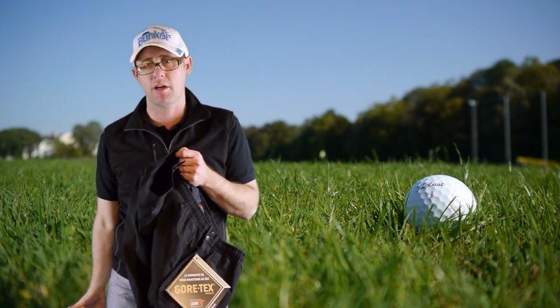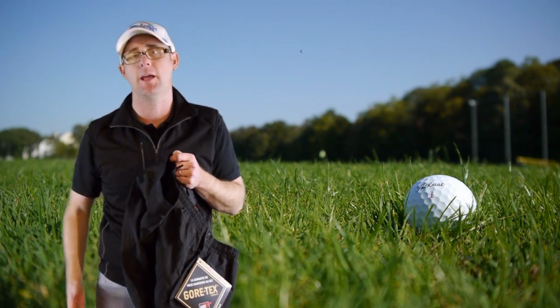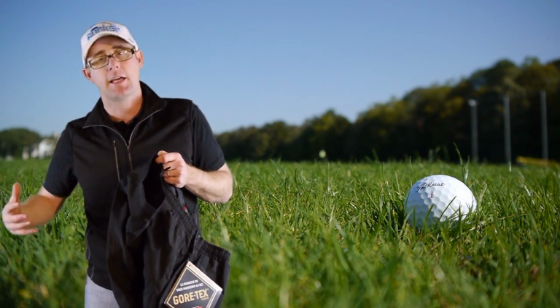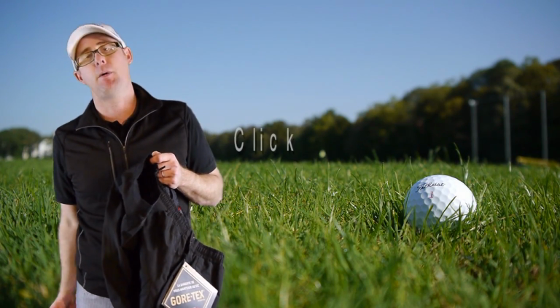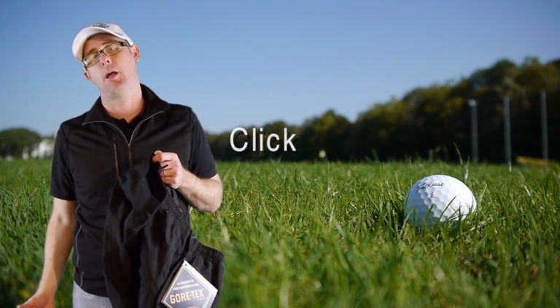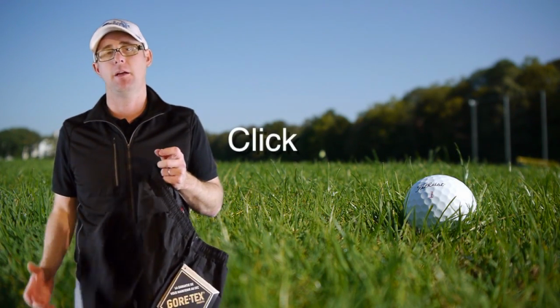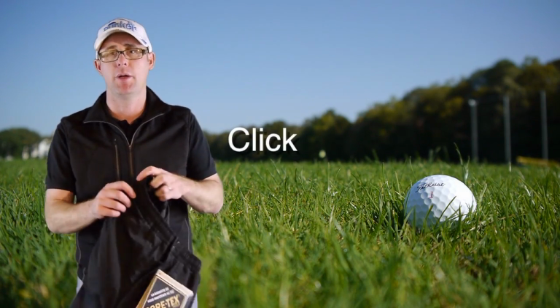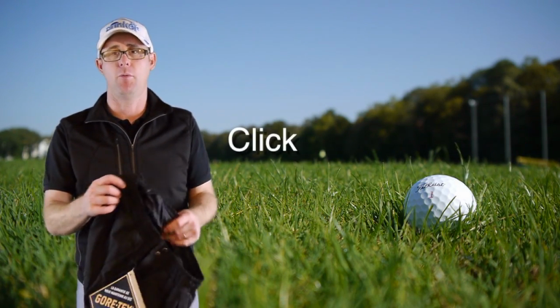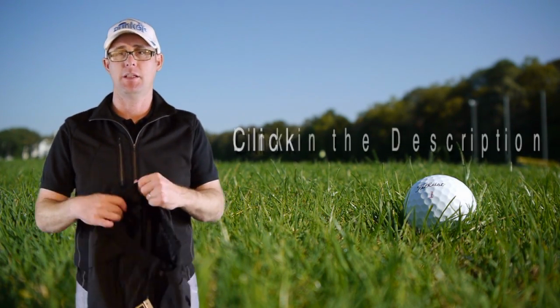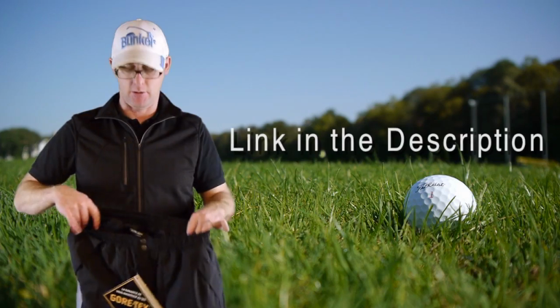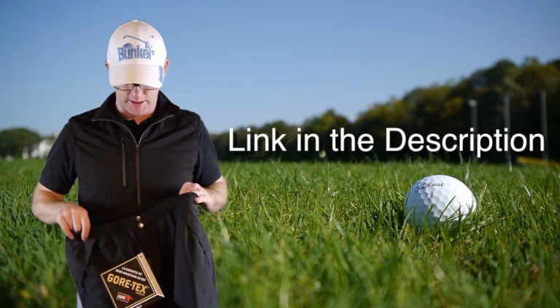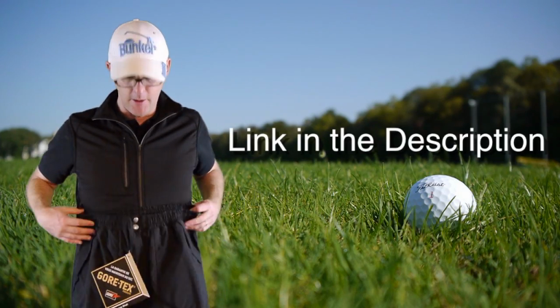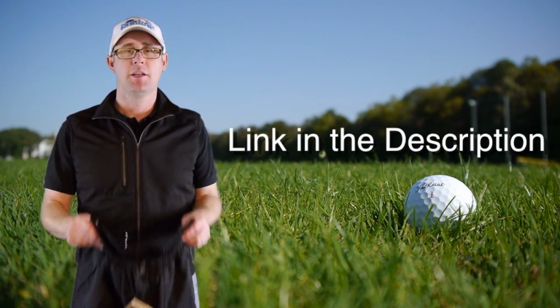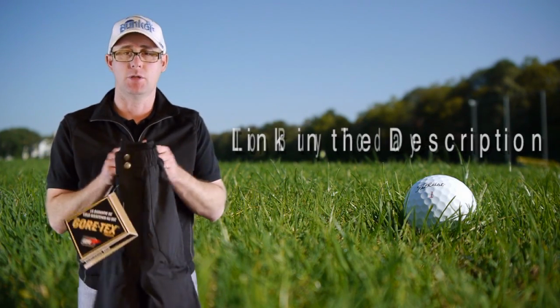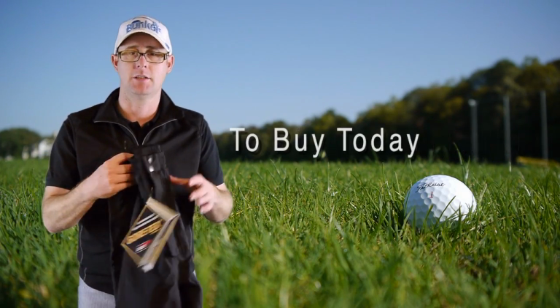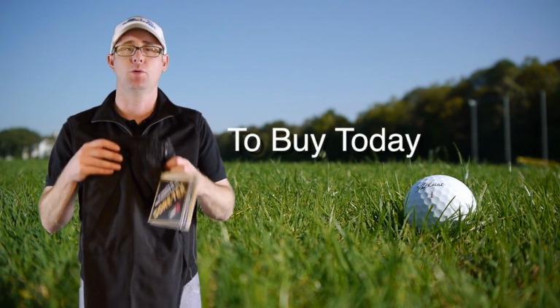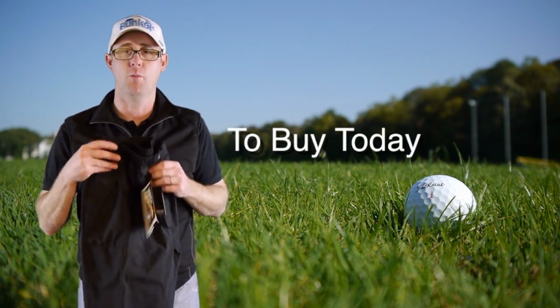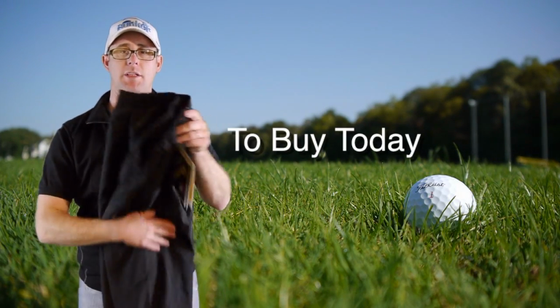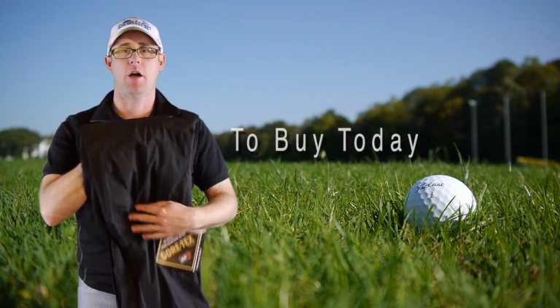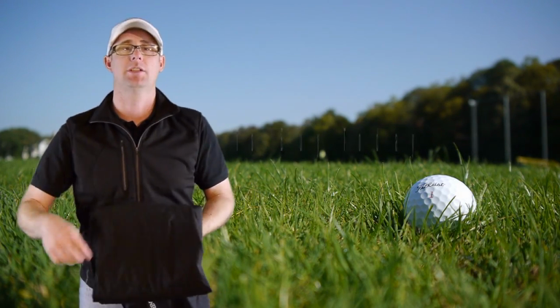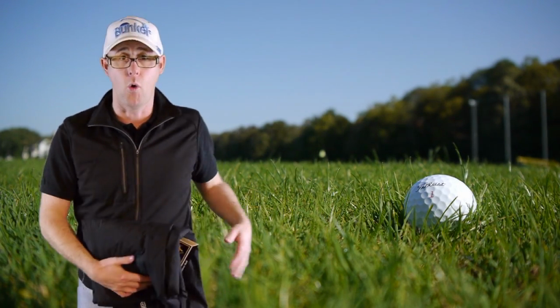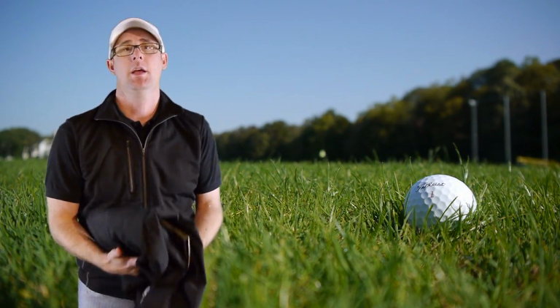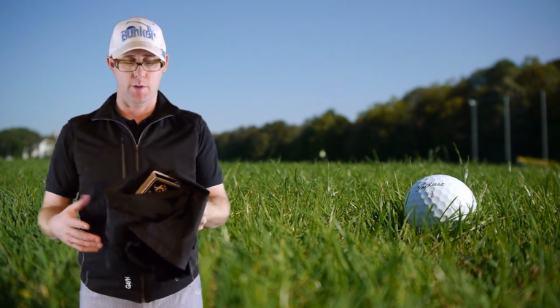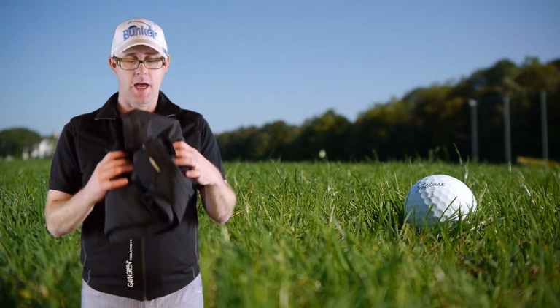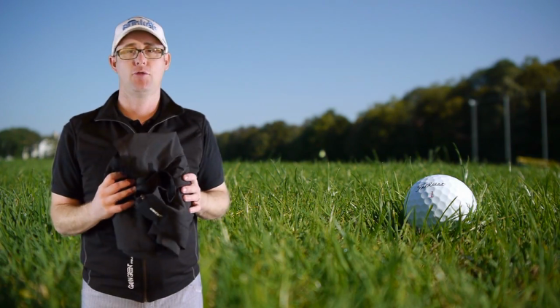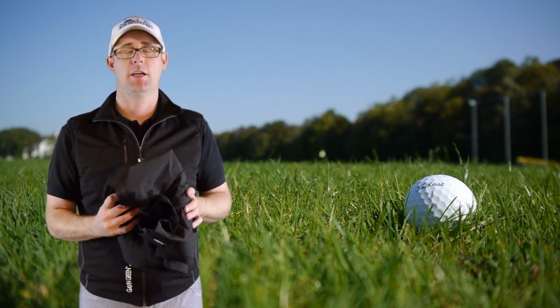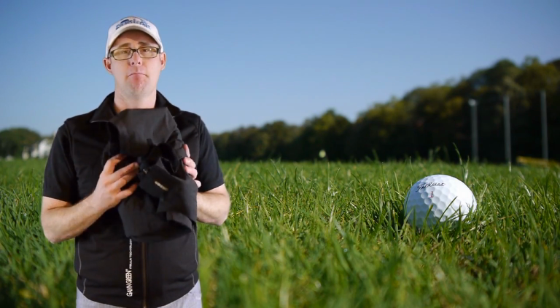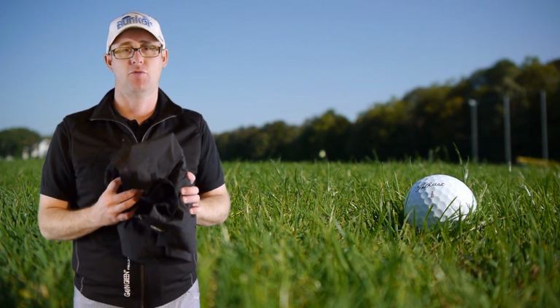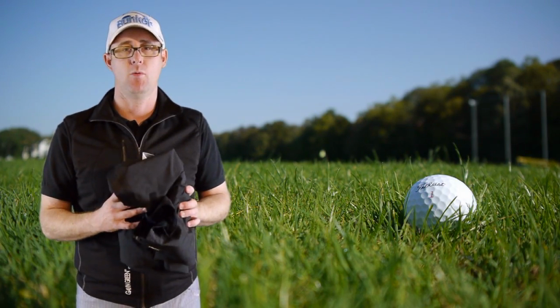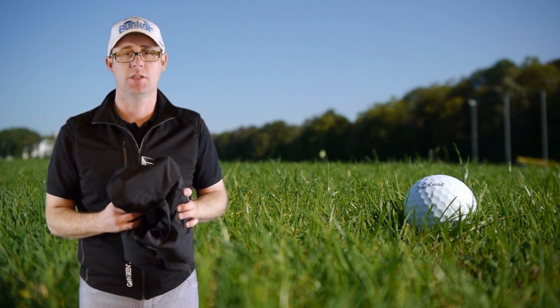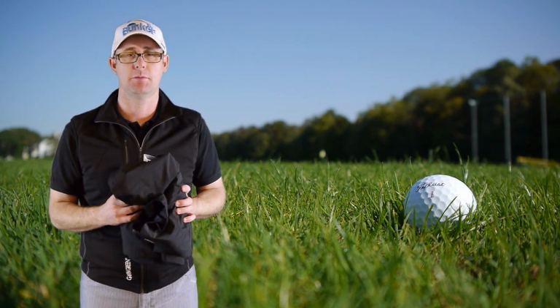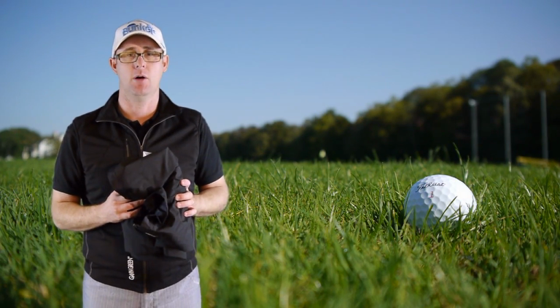At the bottom you get a fantastic reinforced hem design, so you're not treading on it or getting your spikes caught up in it and ruining your expensive trousers. These are built to last and built to perform. If you want to stay dry and warm this winter, the ALF trouser is a must for anyone serious about their golf.